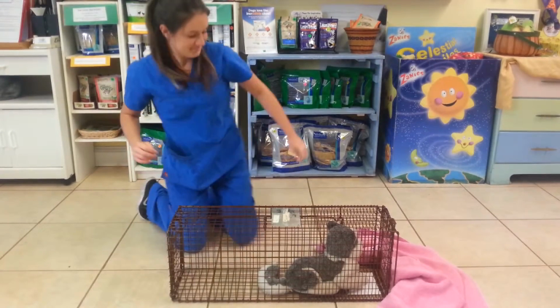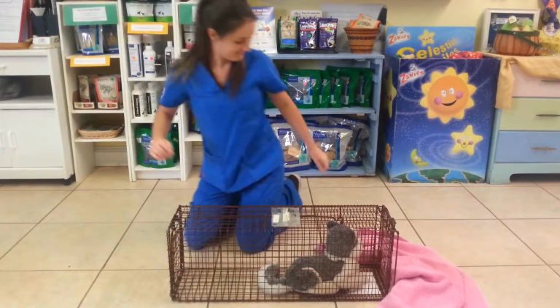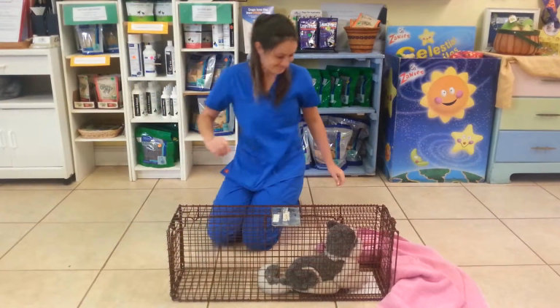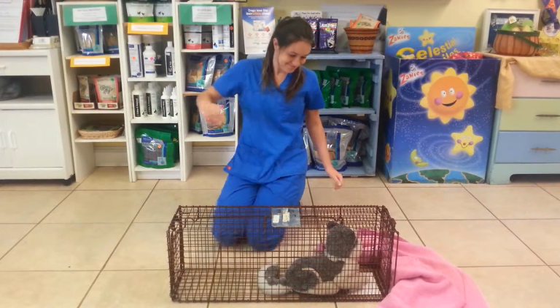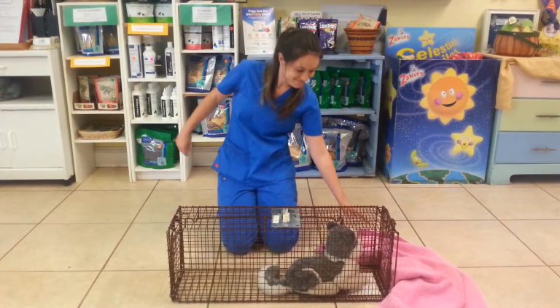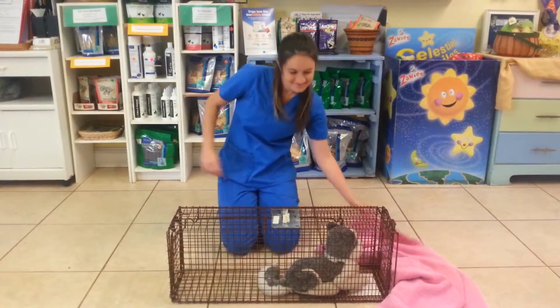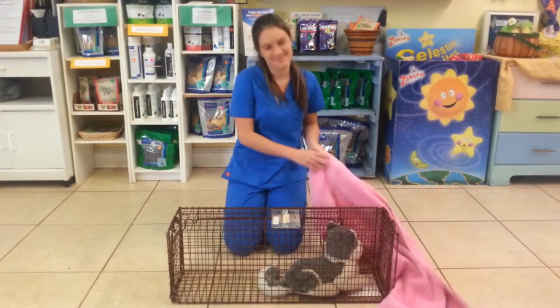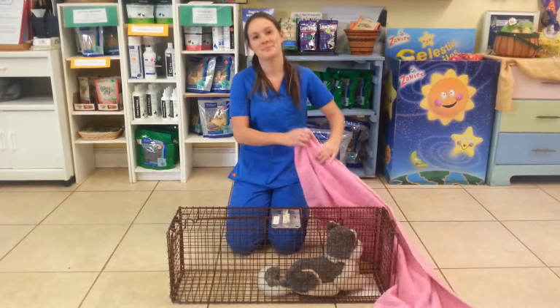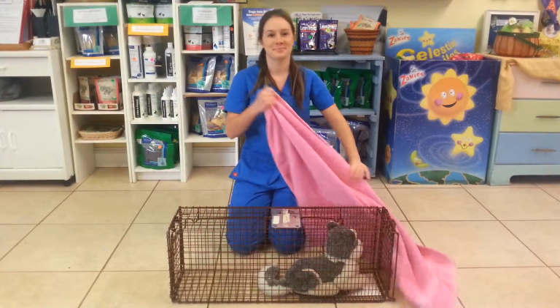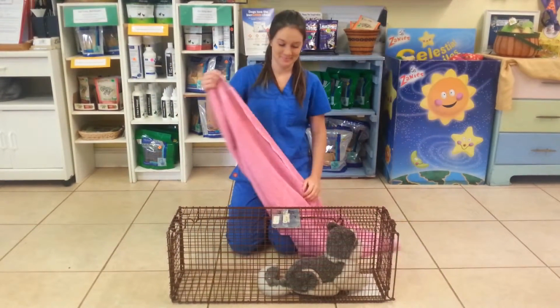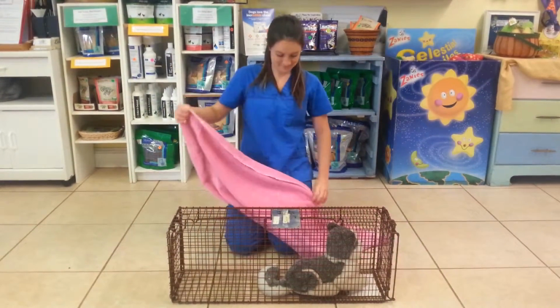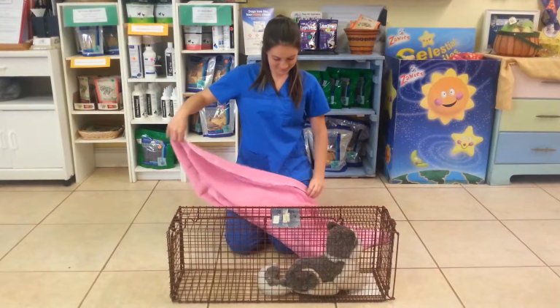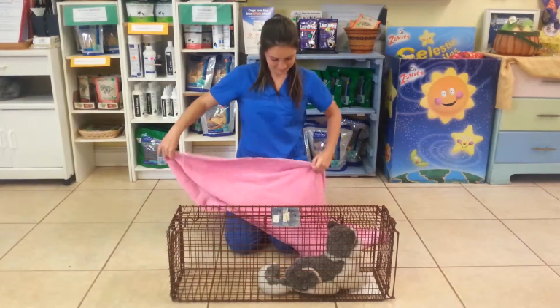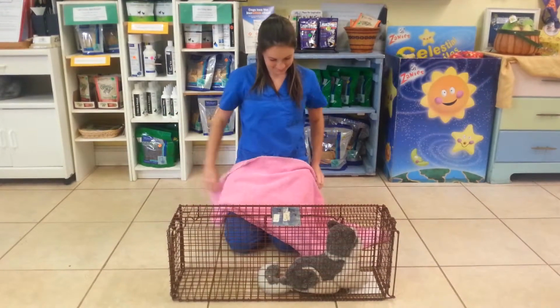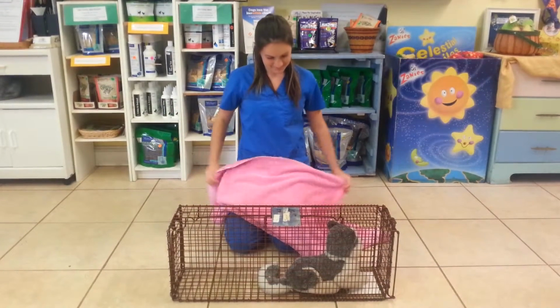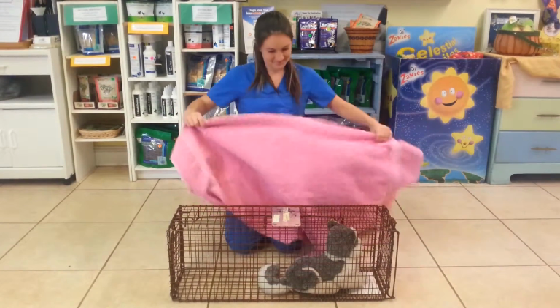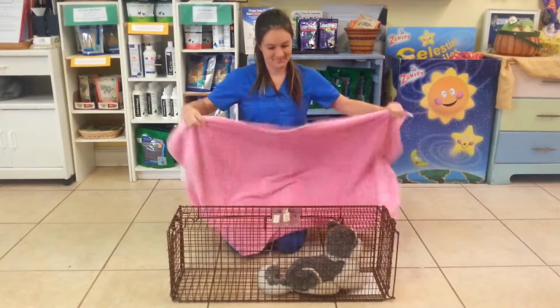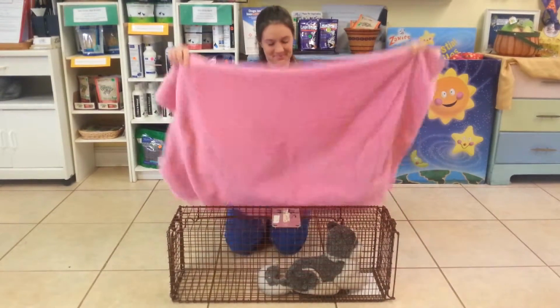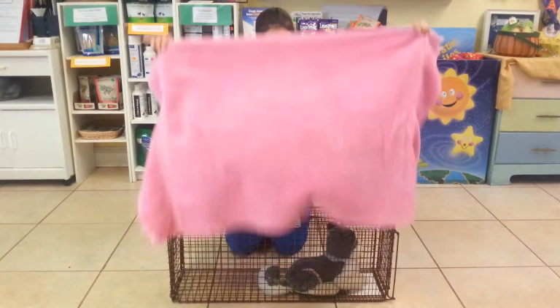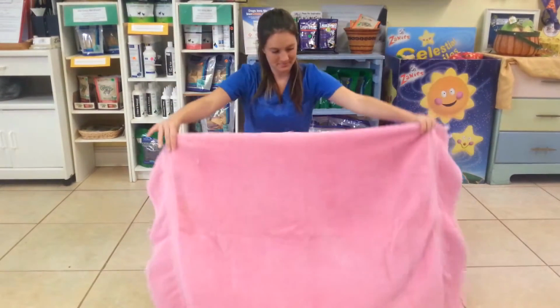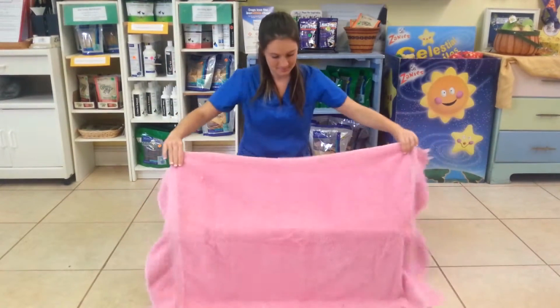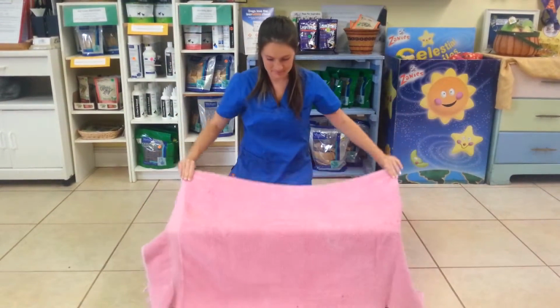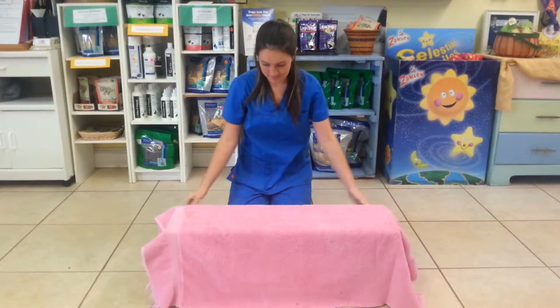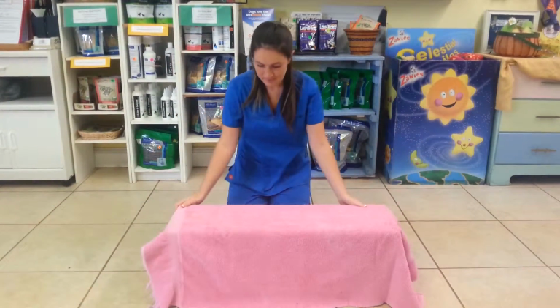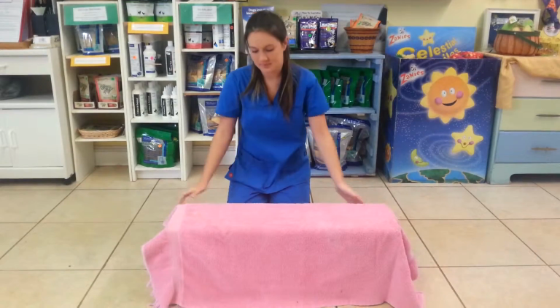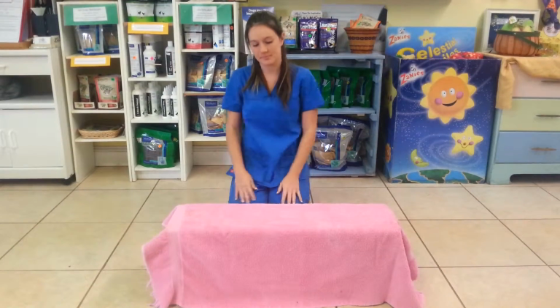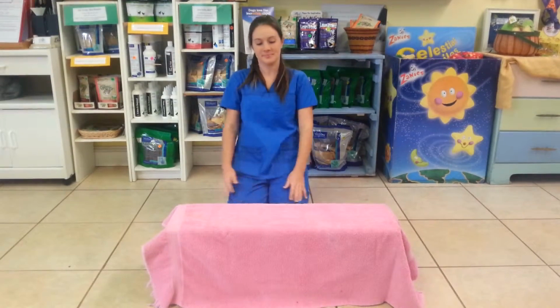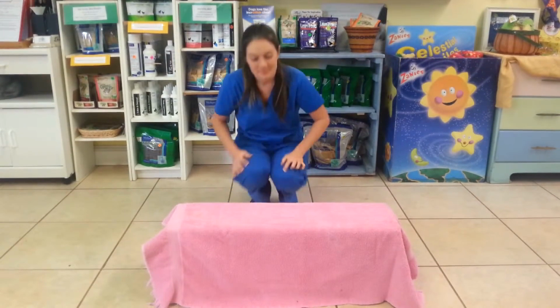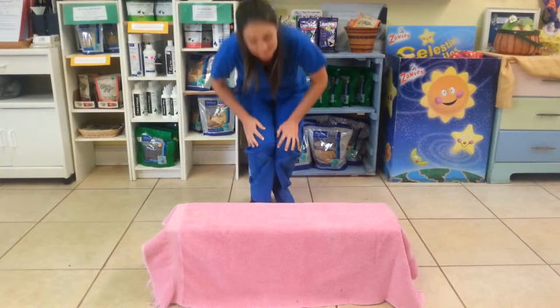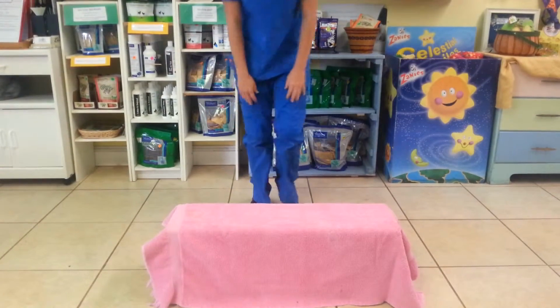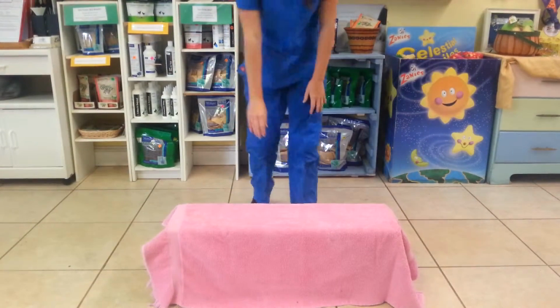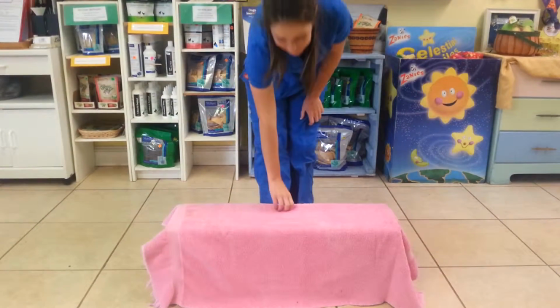Yay! Now that you have your cat trapped, you want to cover the entire trap with a towel and that will keep them secure, calm, and comfortable. You want to keep that on there for trapping, transportation, and recovery.